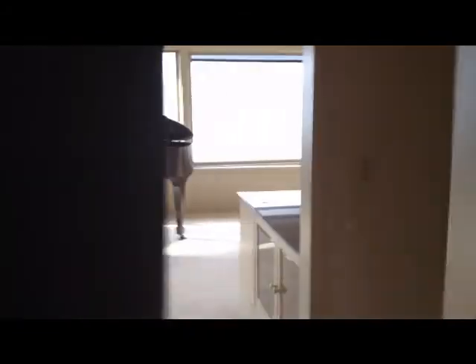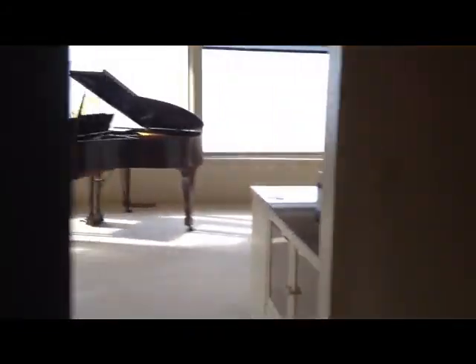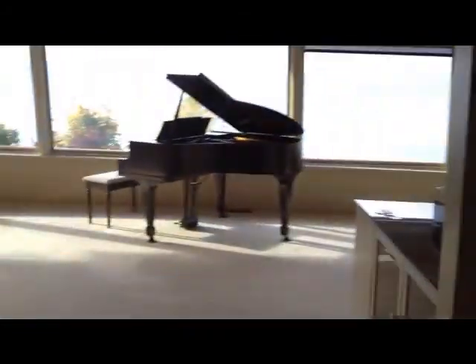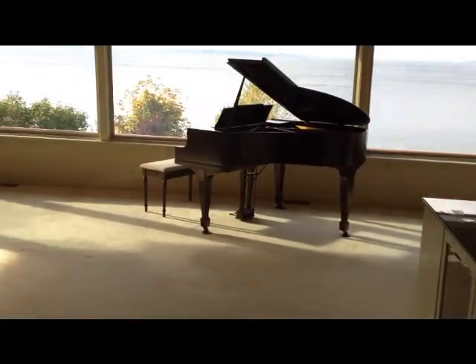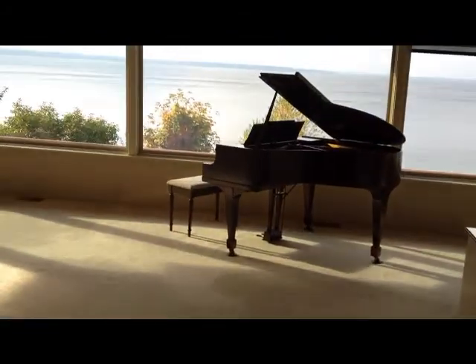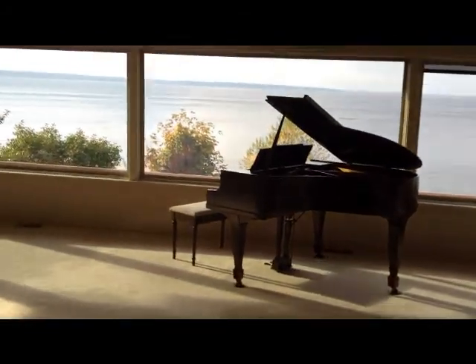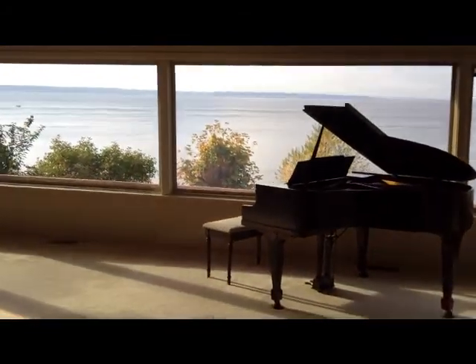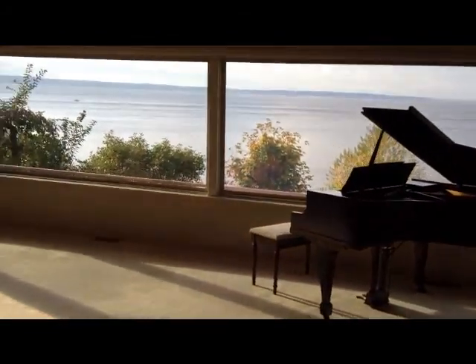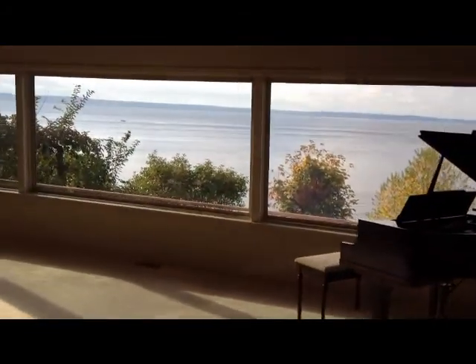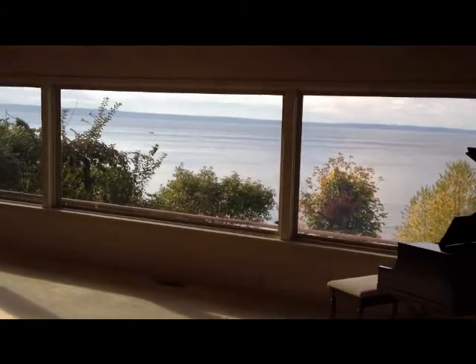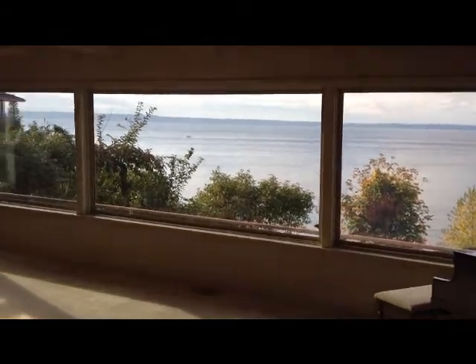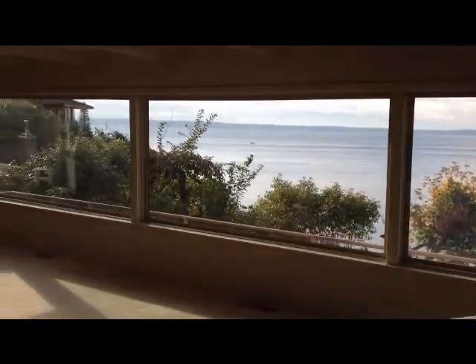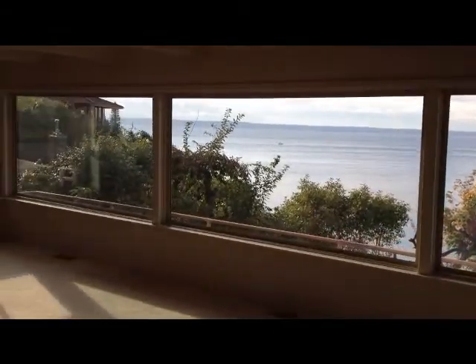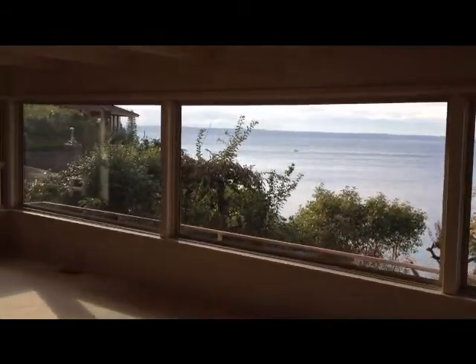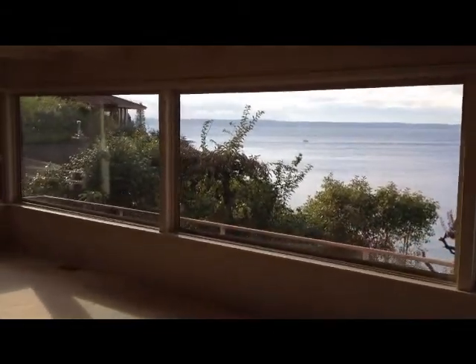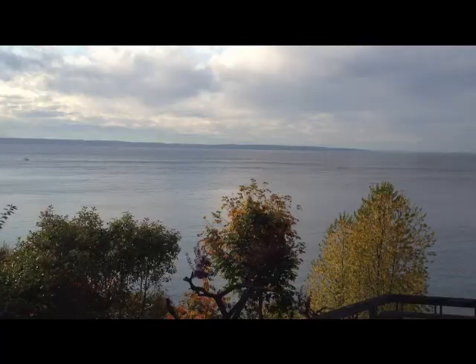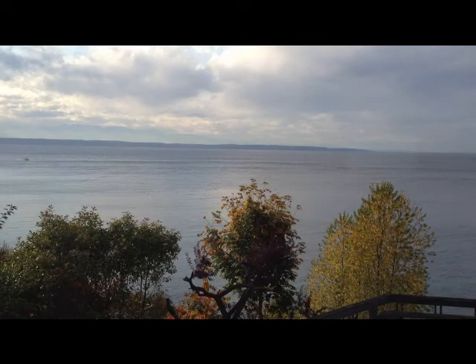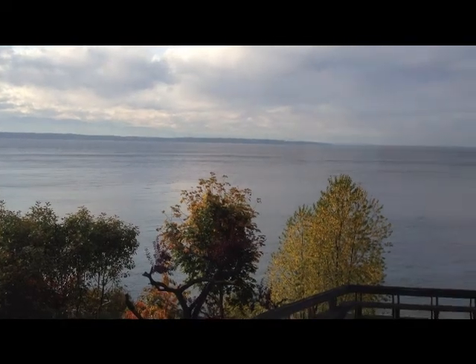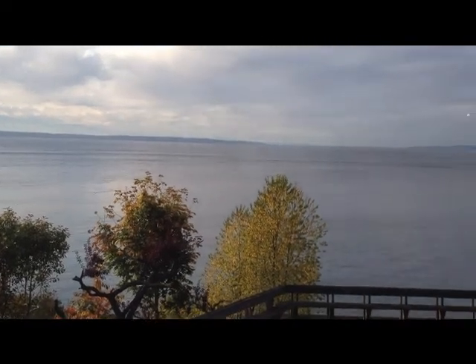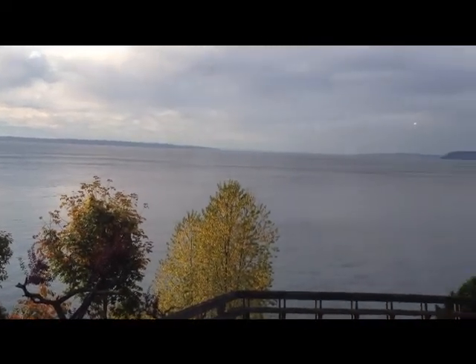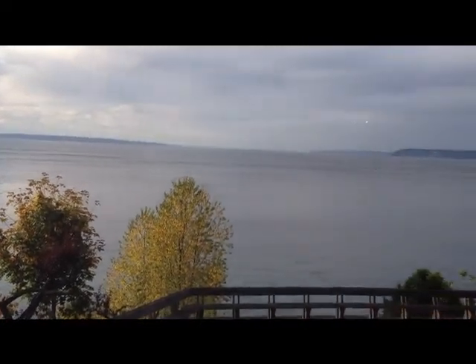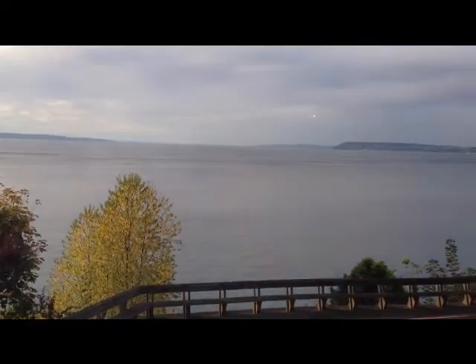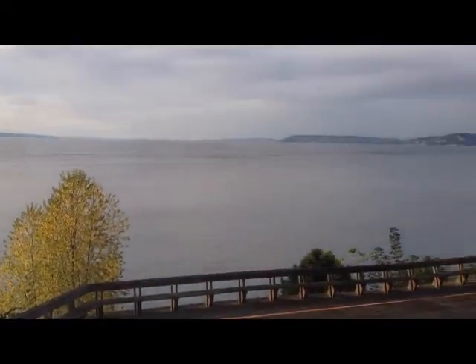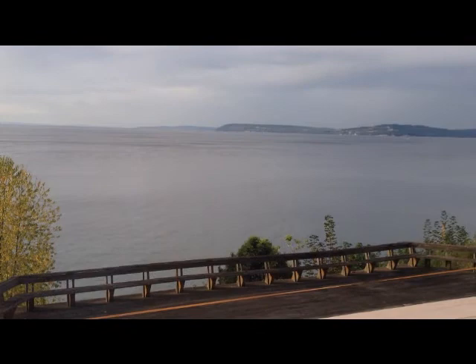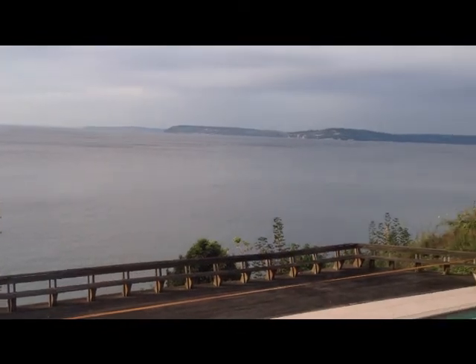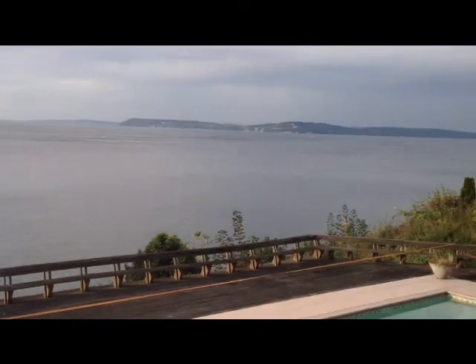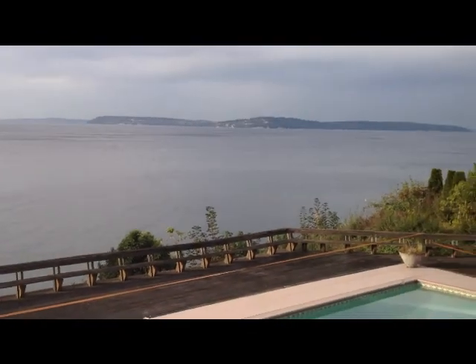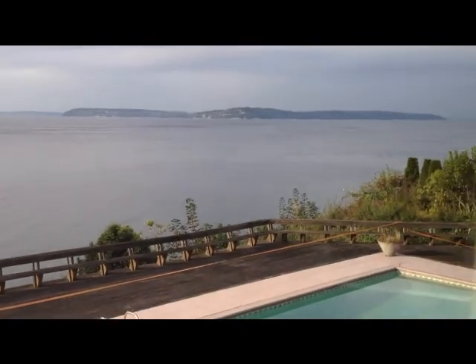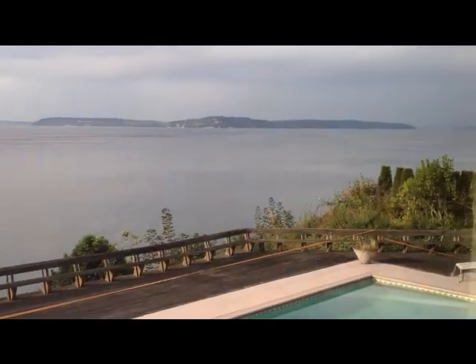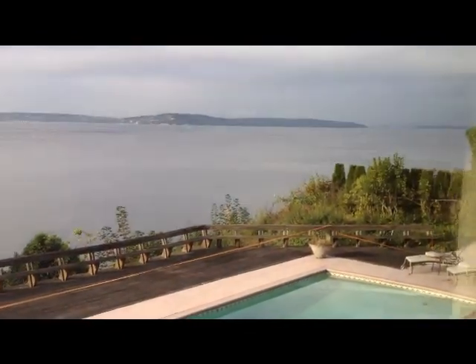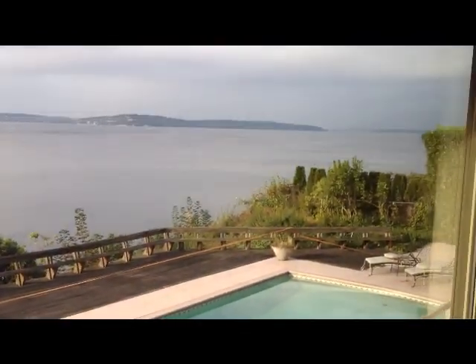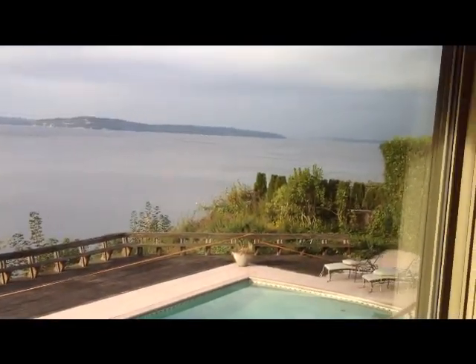The moment you come in the front door you're greeted with a wall of windows to take advantage of these incredible views — from the south from Kingston all the way to the north past Whidbey Island.